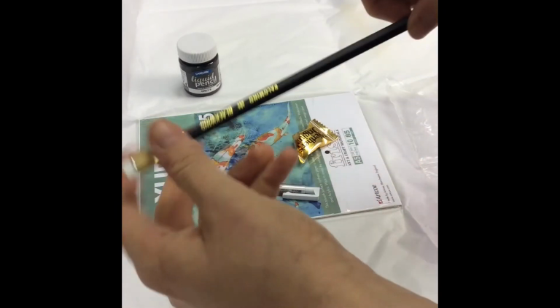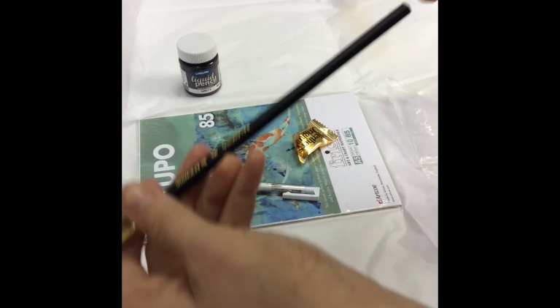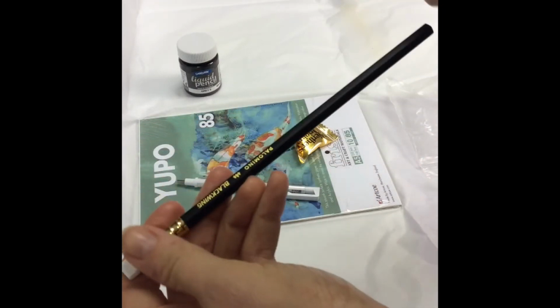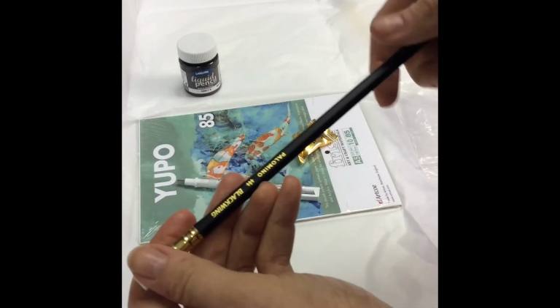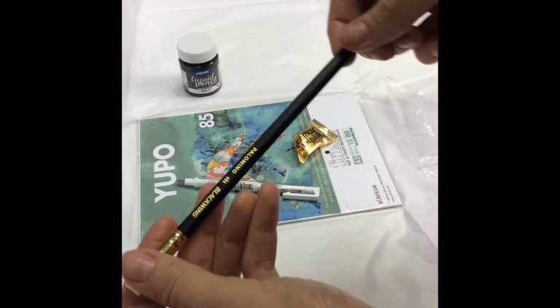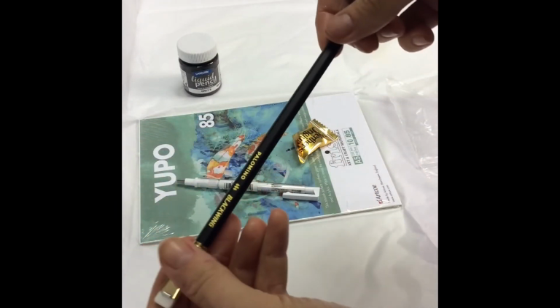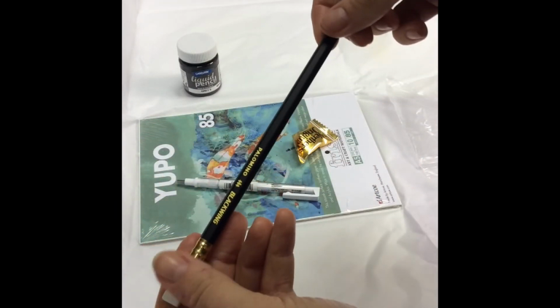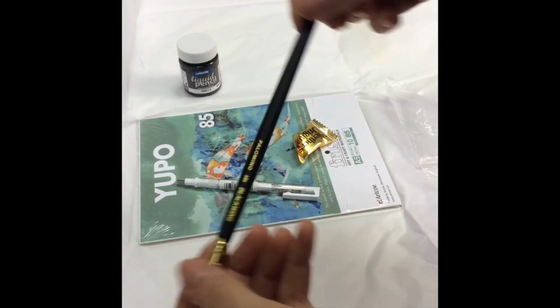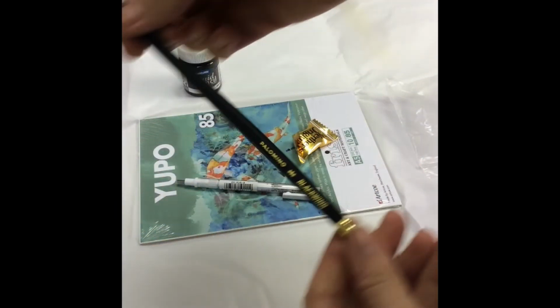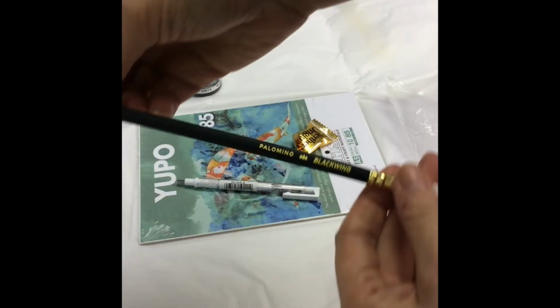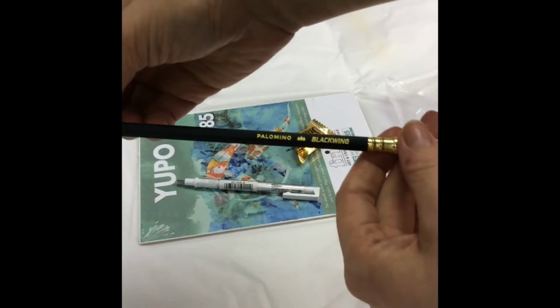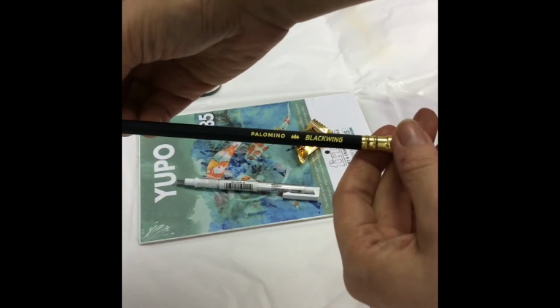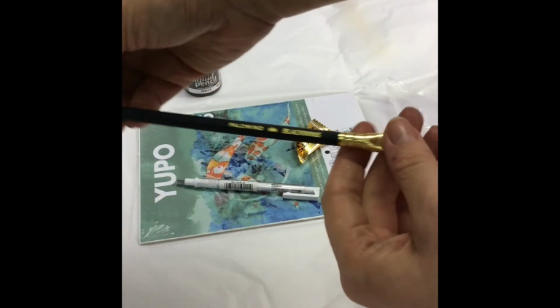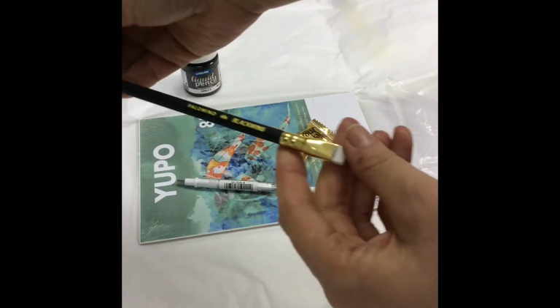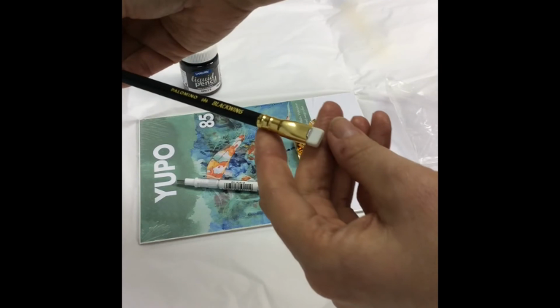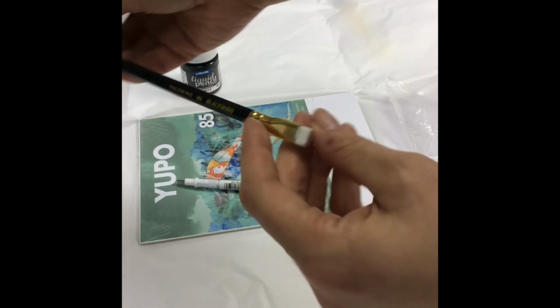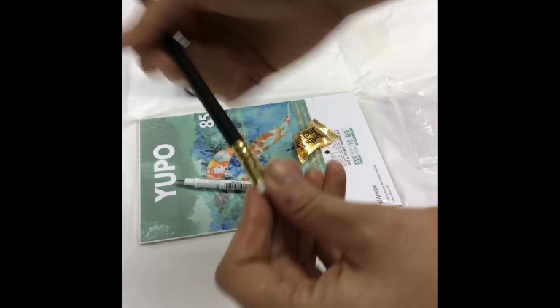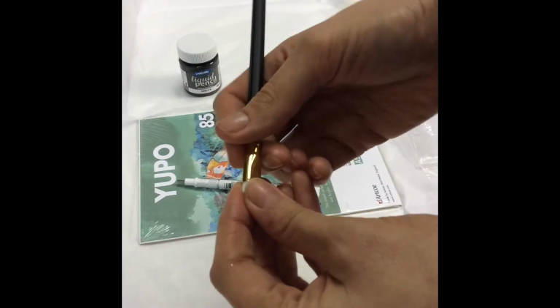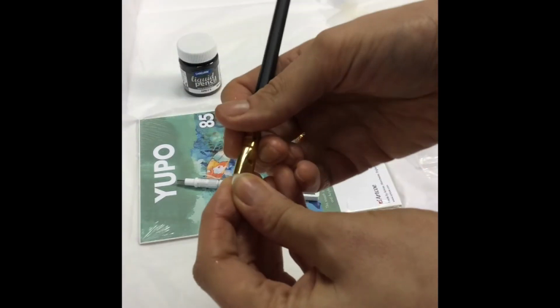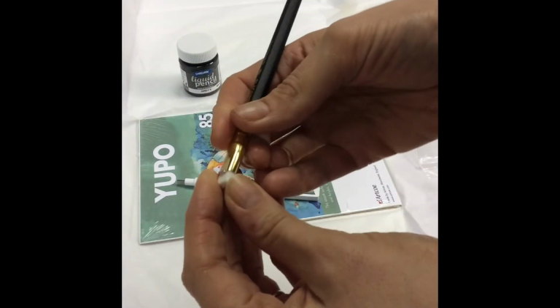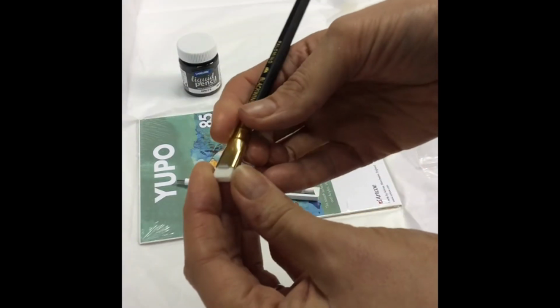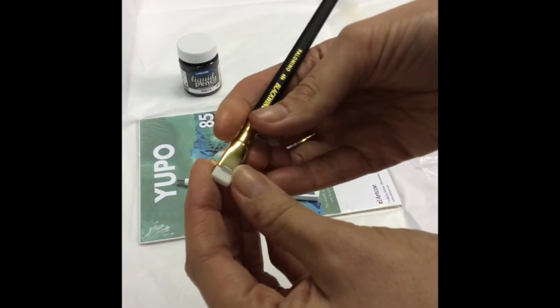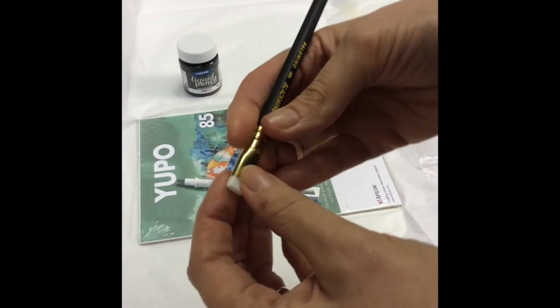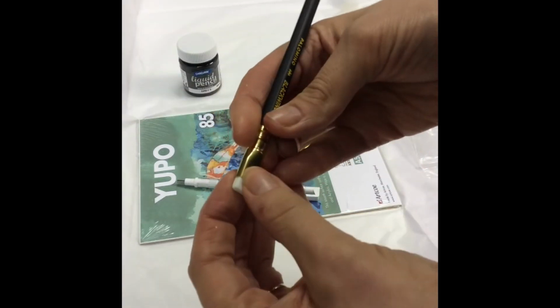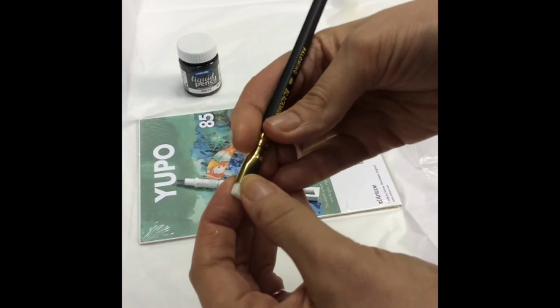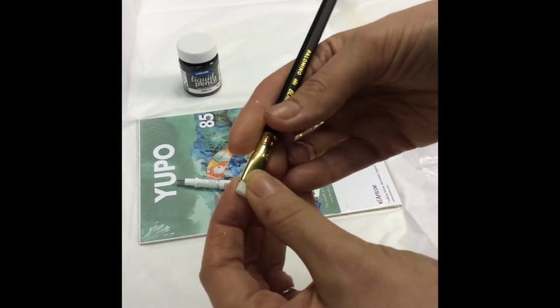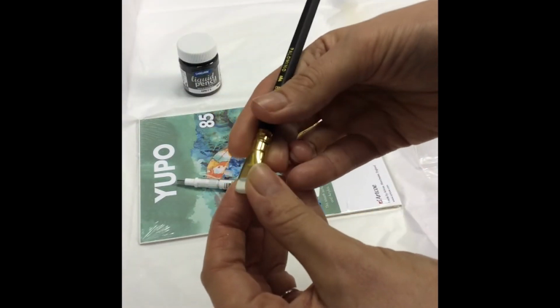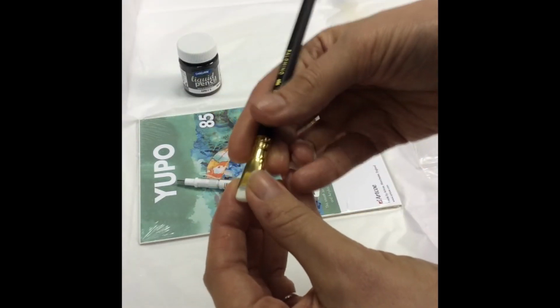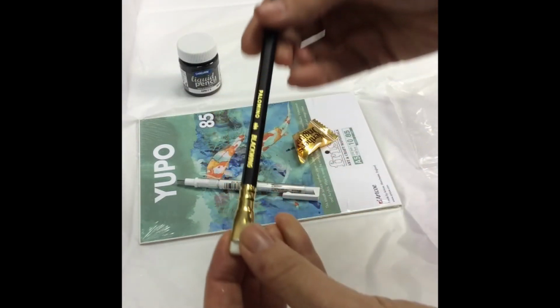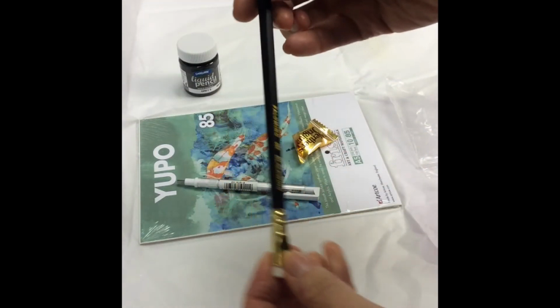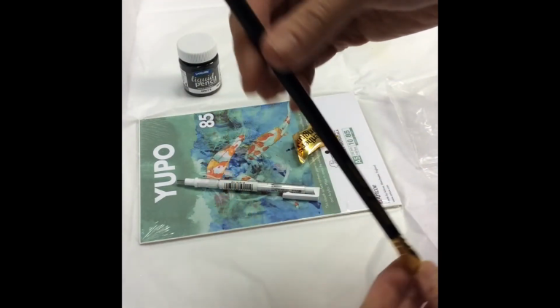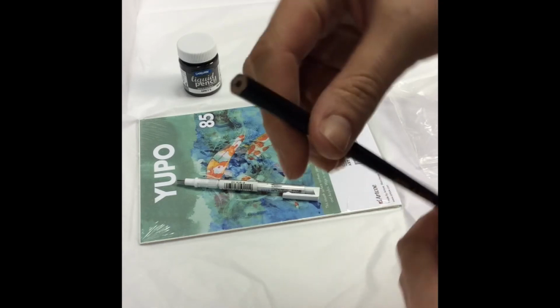Next up is the Palomino Blackwing pencil, which is like the pencil of all pencils. It's also got a replaceable rubber.